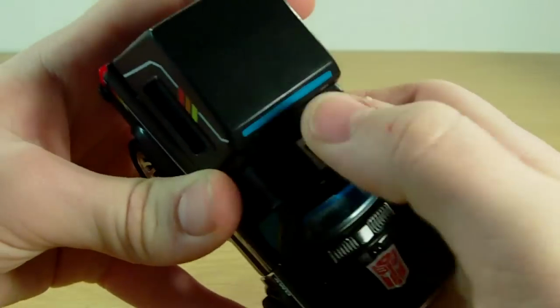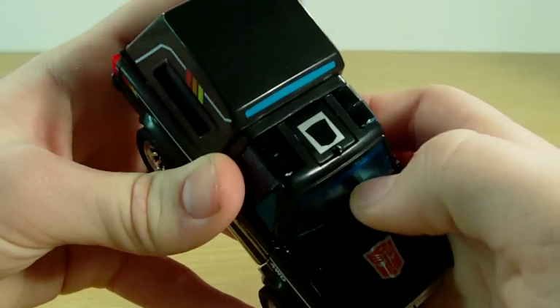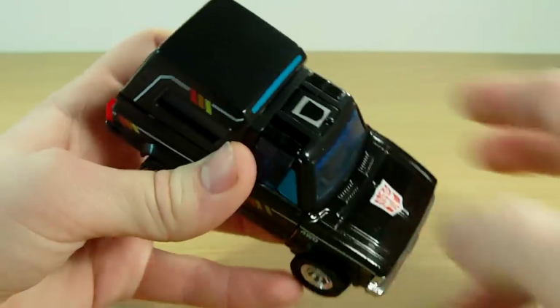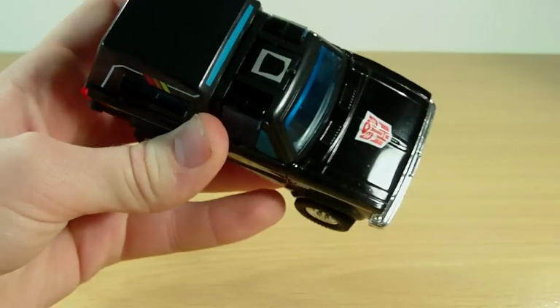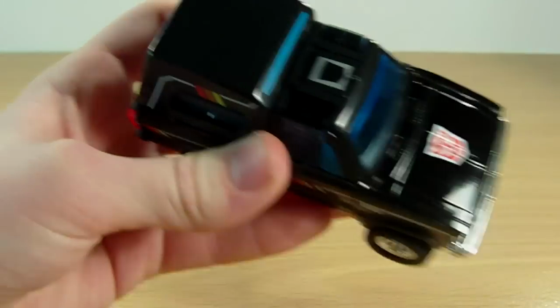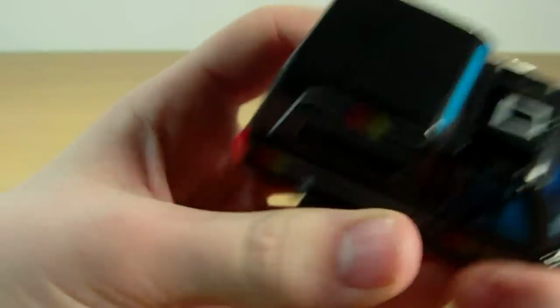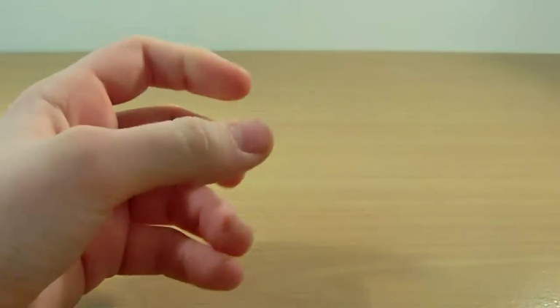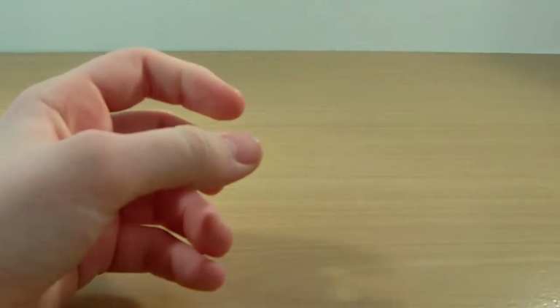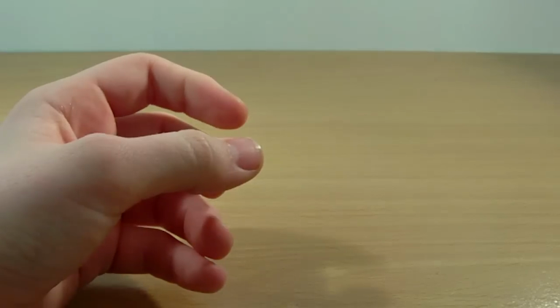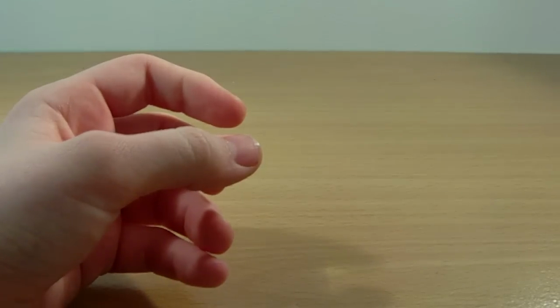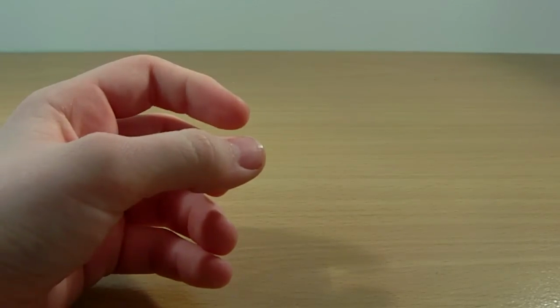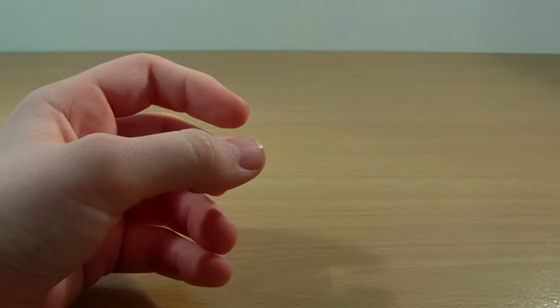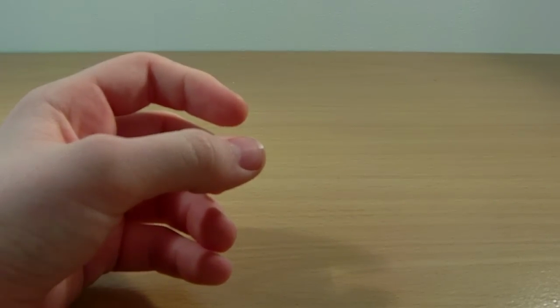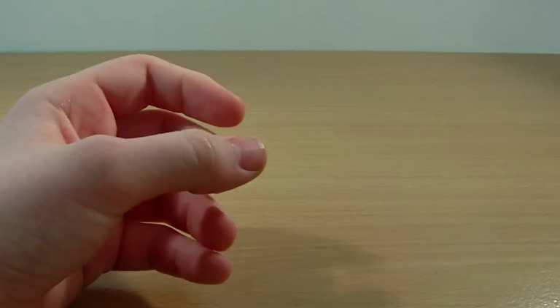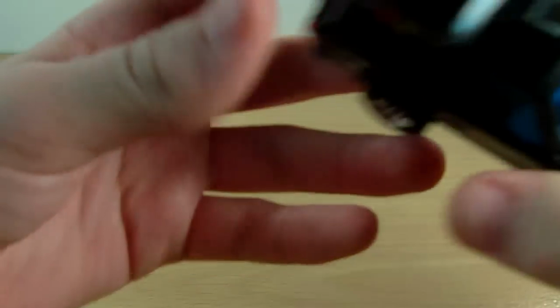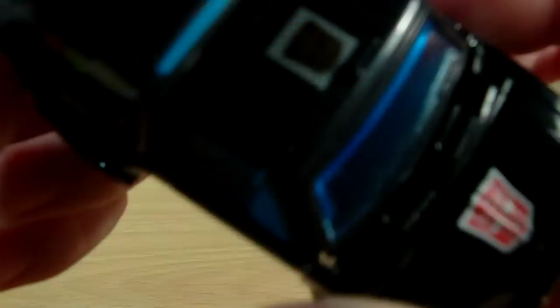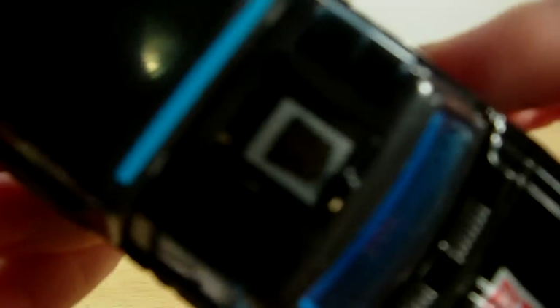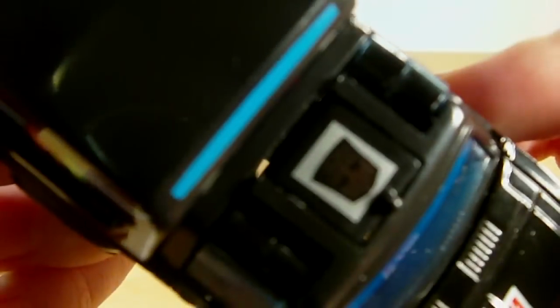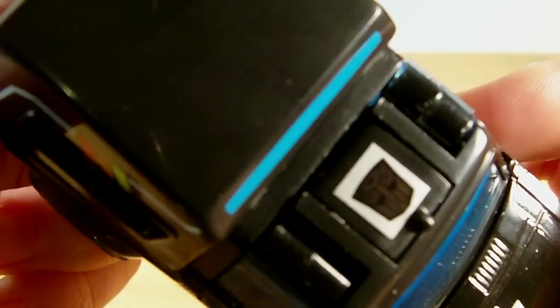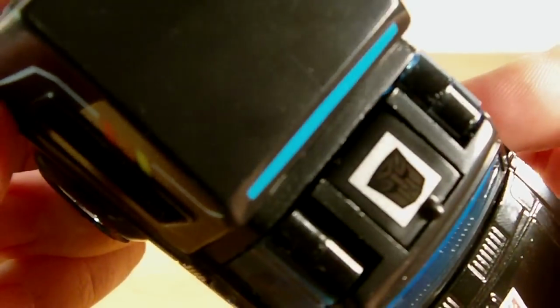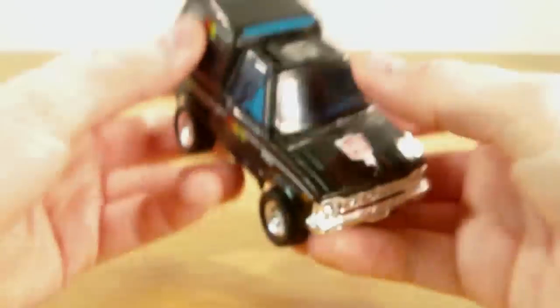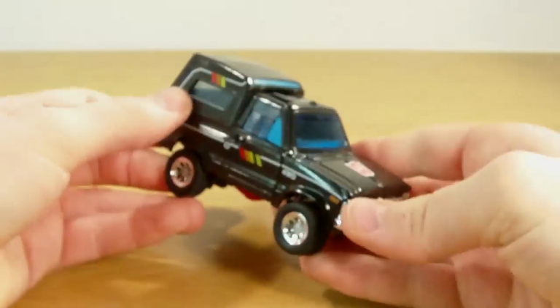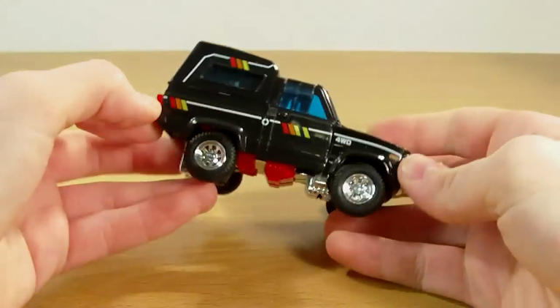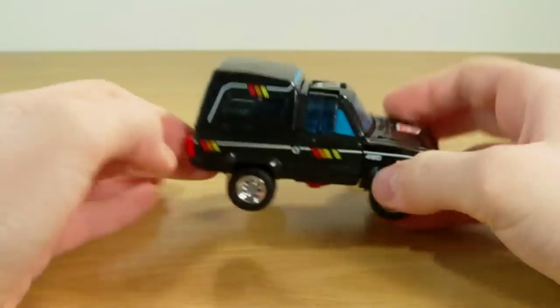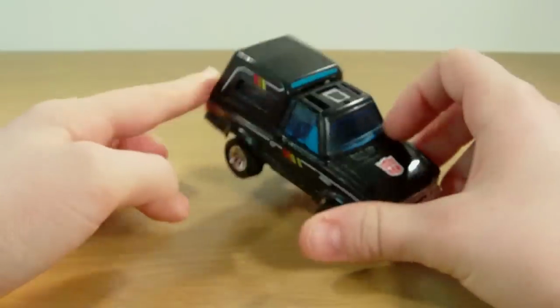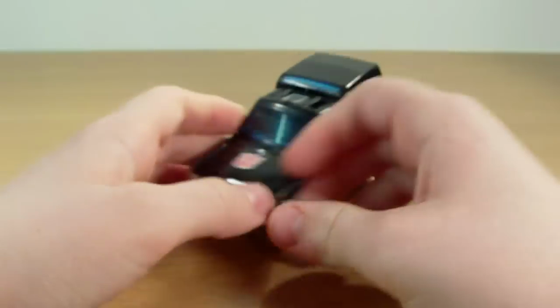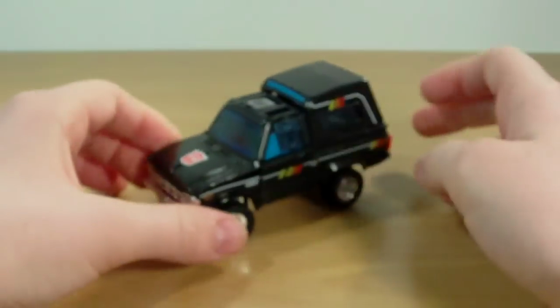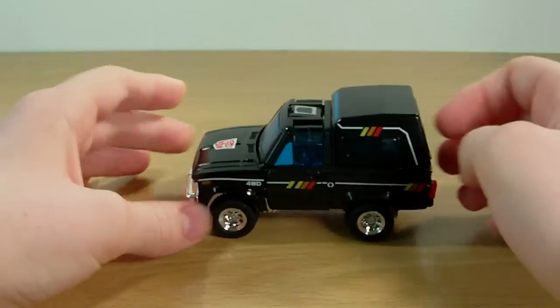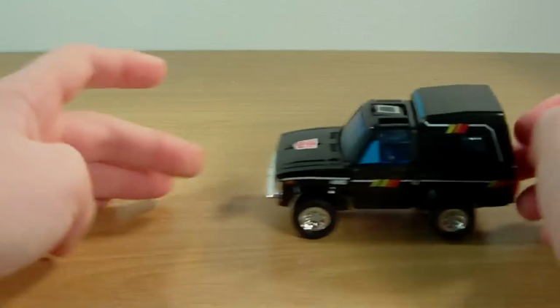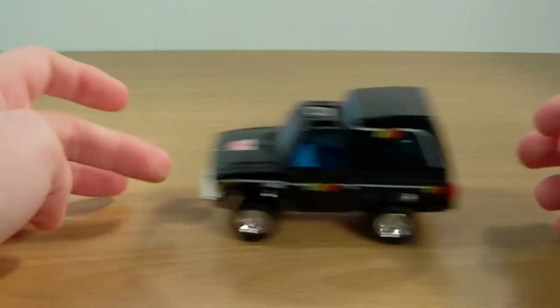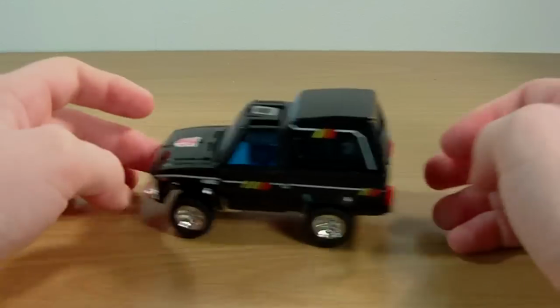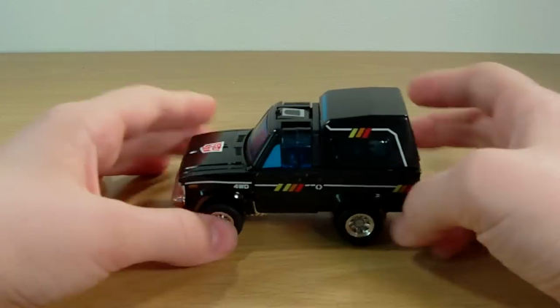I'm just going to put that against my lamp. There we go — Autobot symbol. Very nice. I really do like this guy. Rolls well.